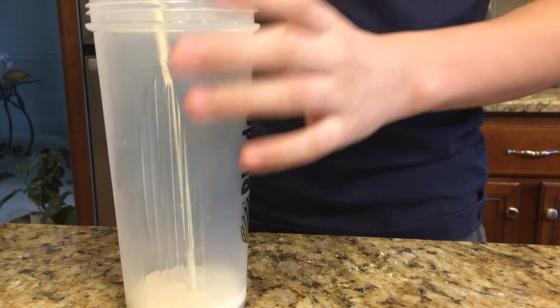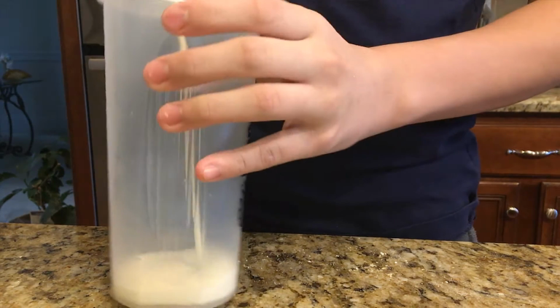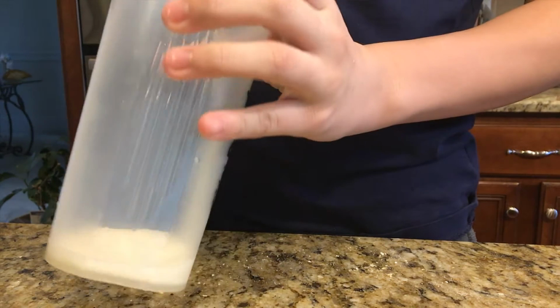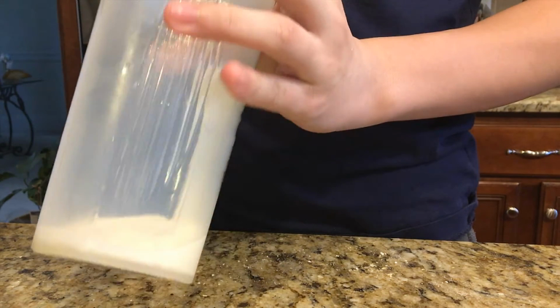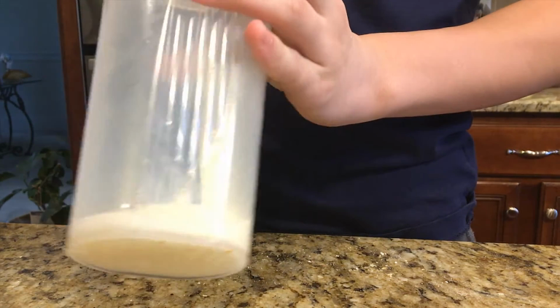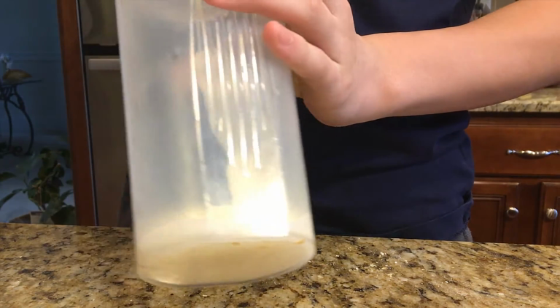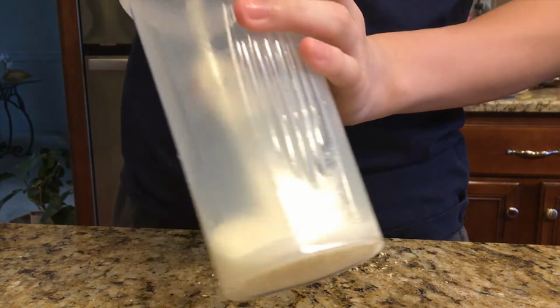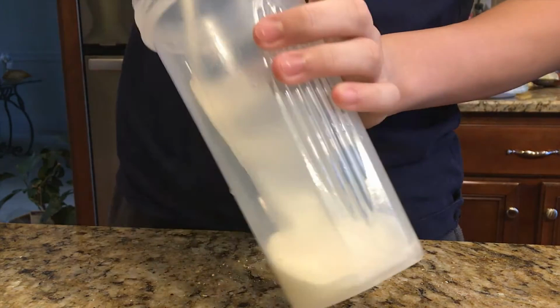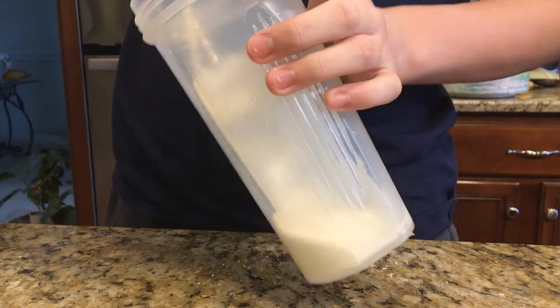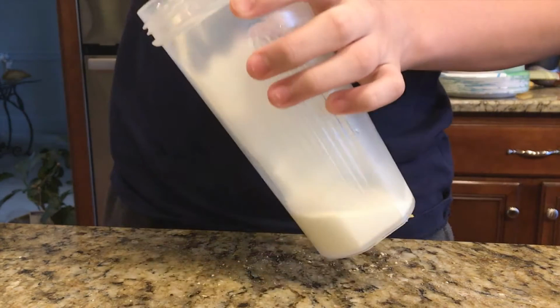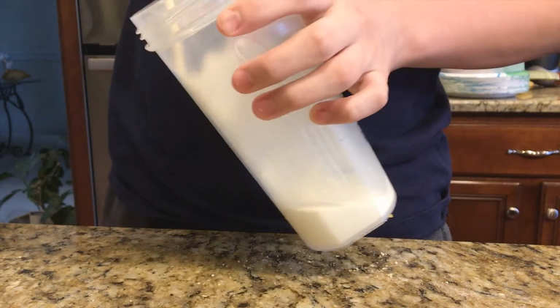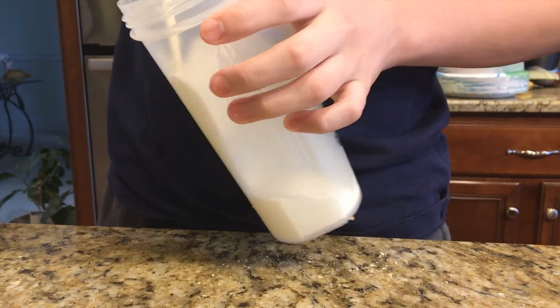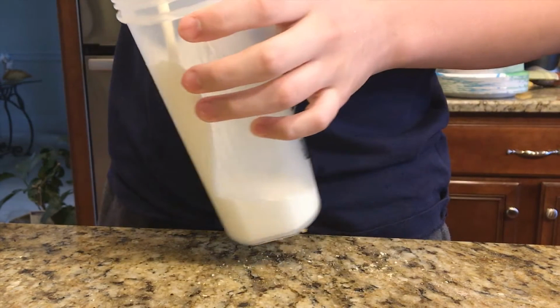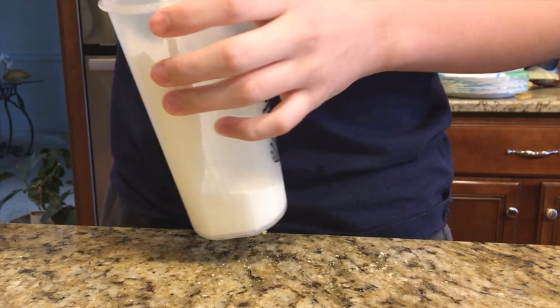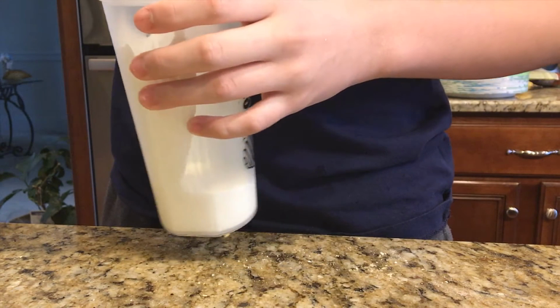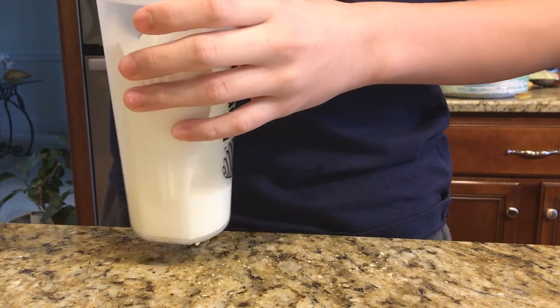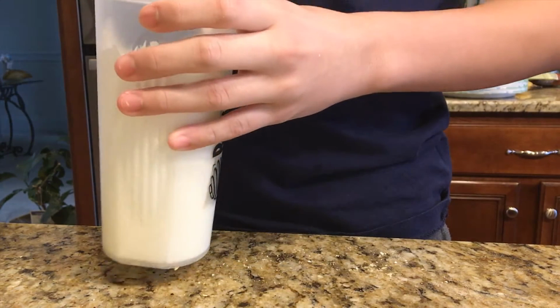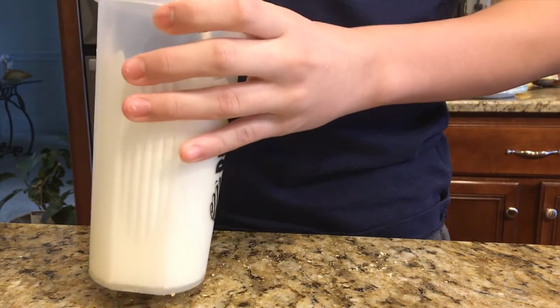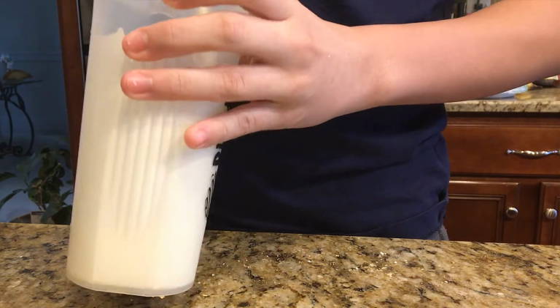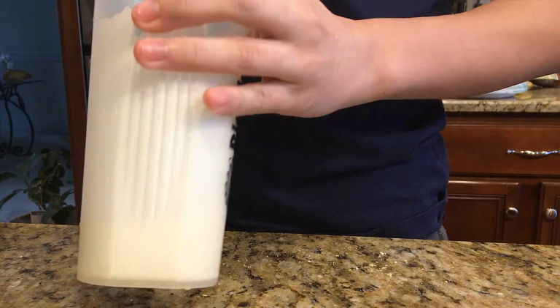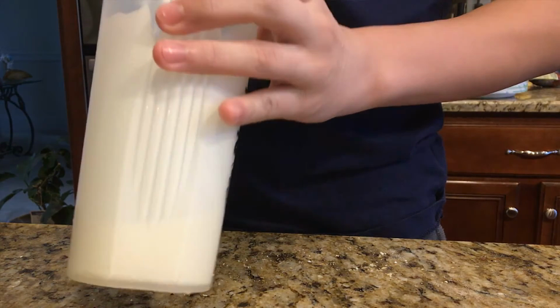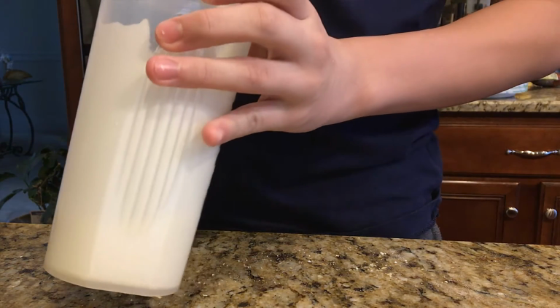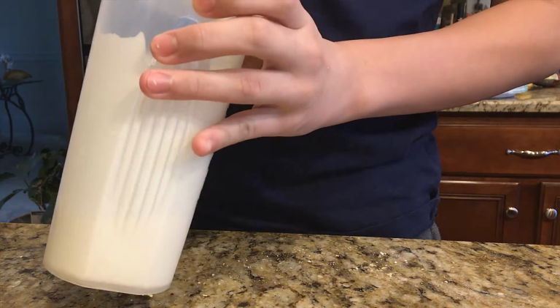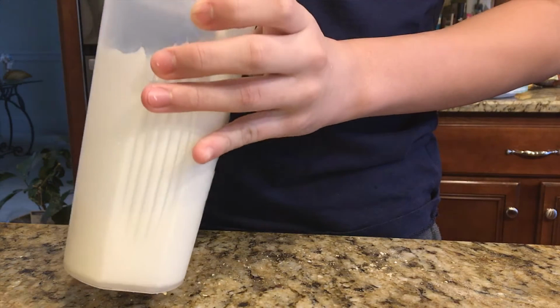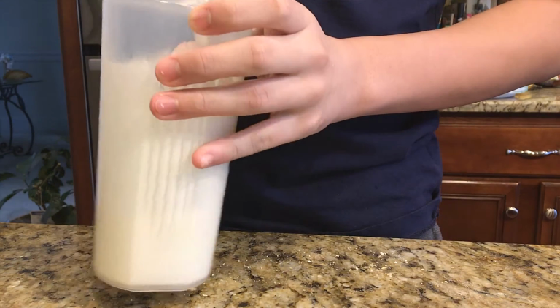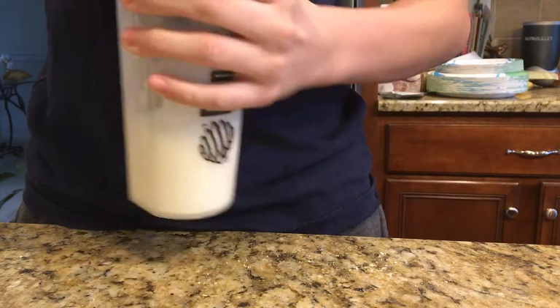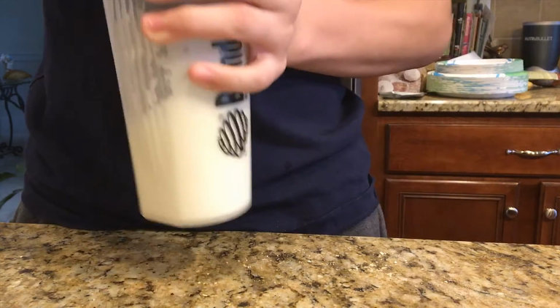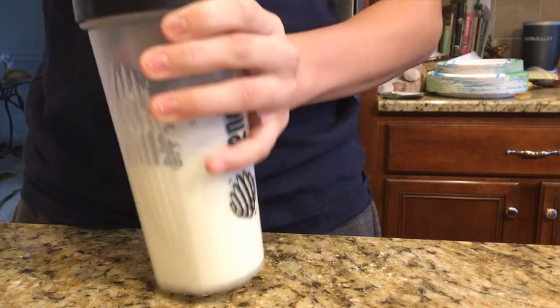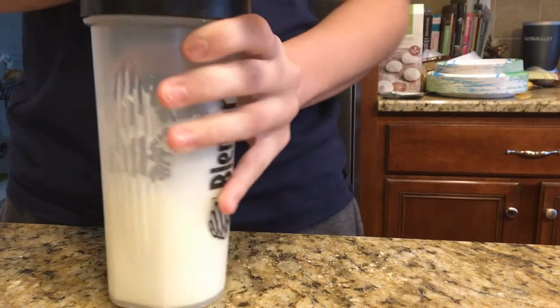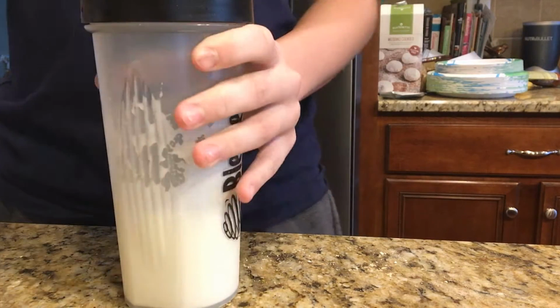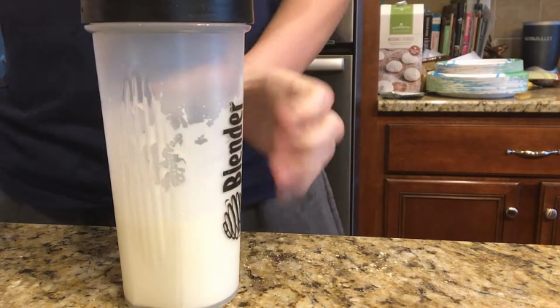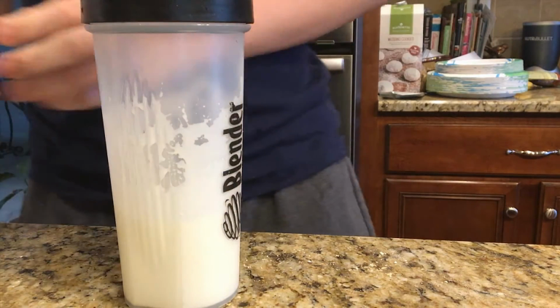Pour half of the heavy cream into the large container that you'll be shaking it in, then secure the lid and start shaking.